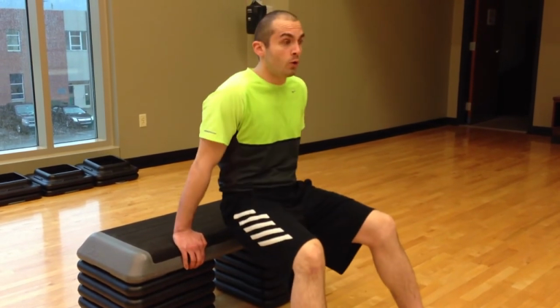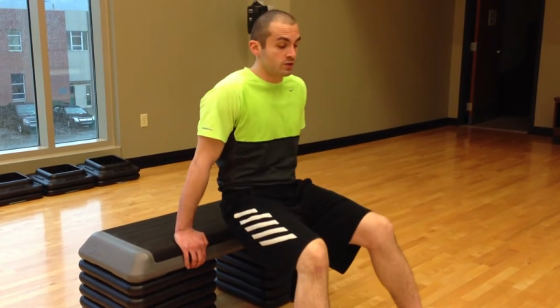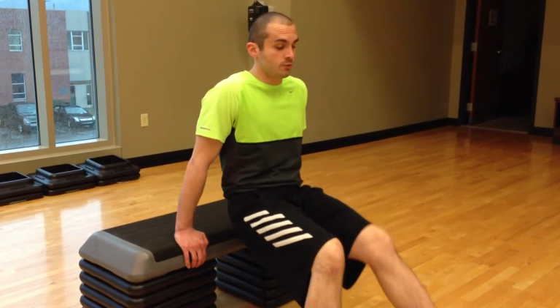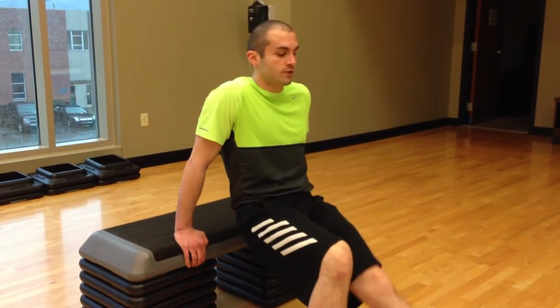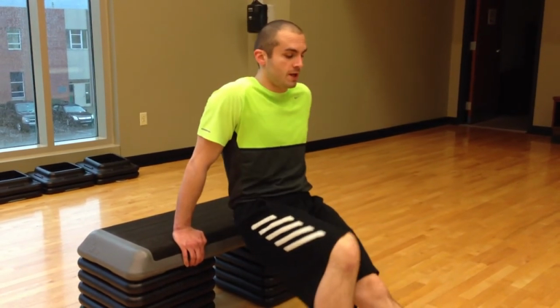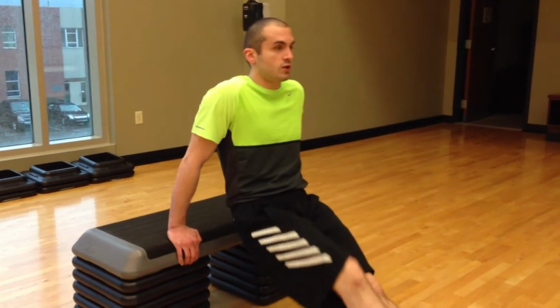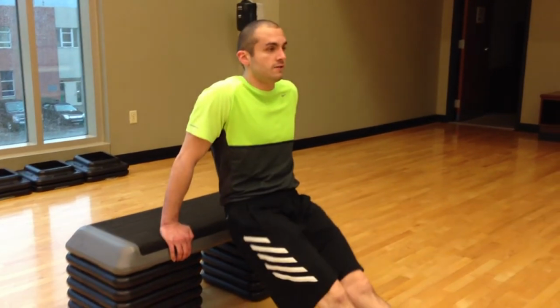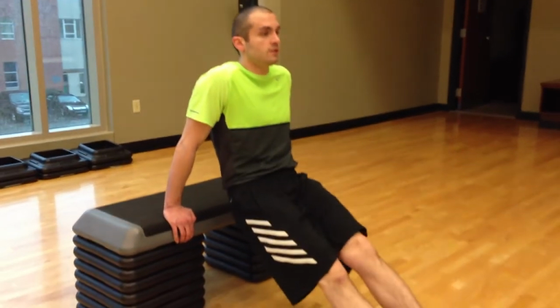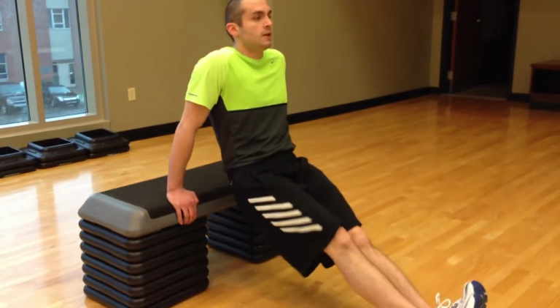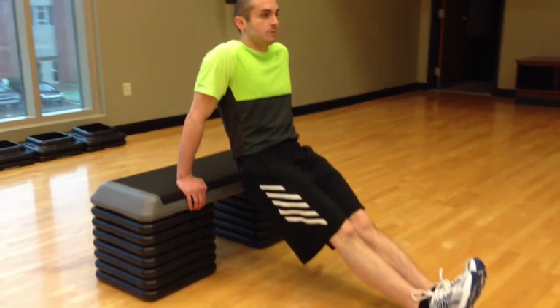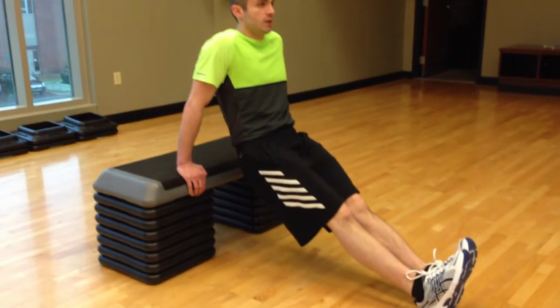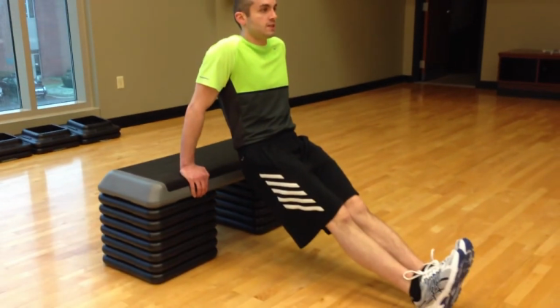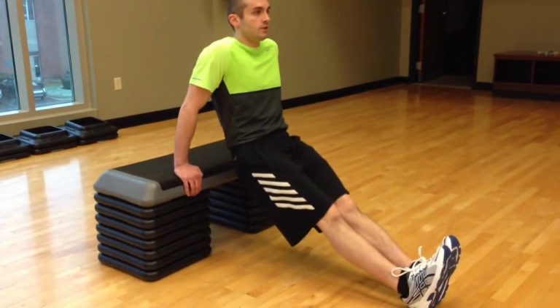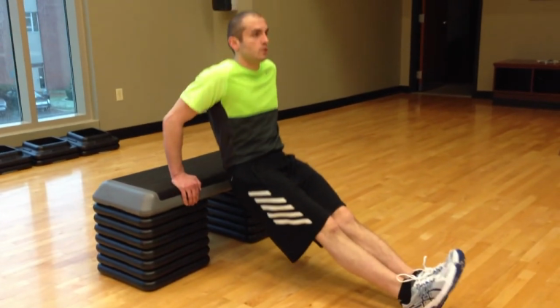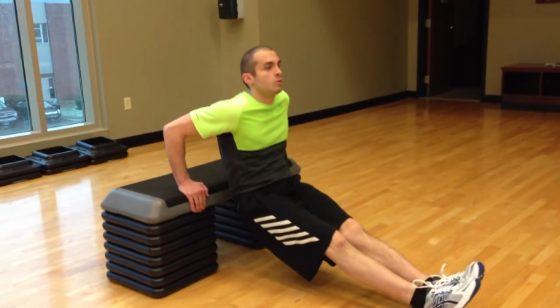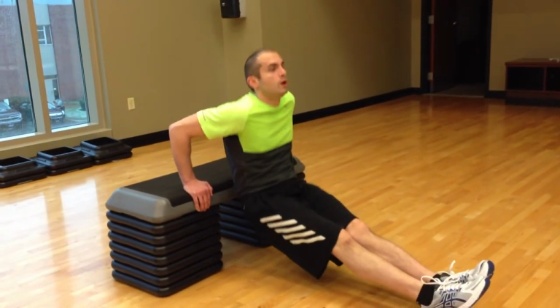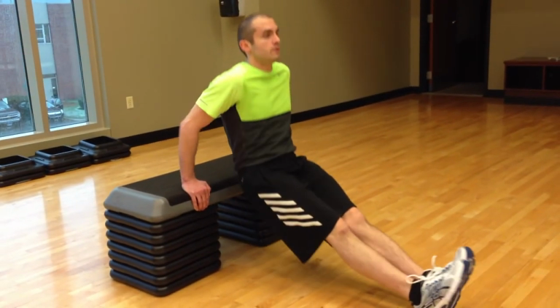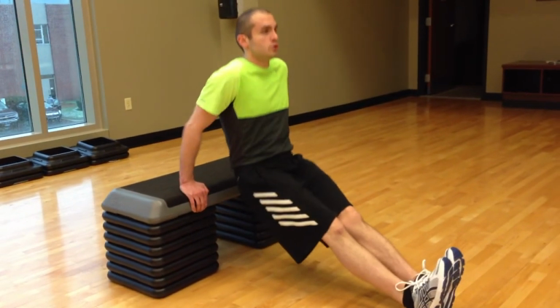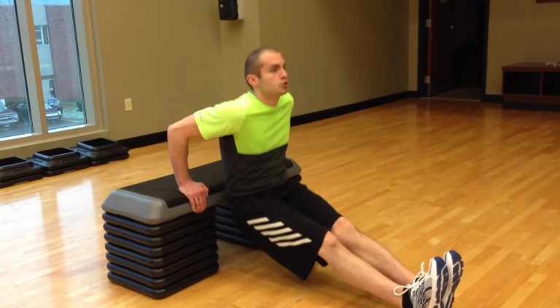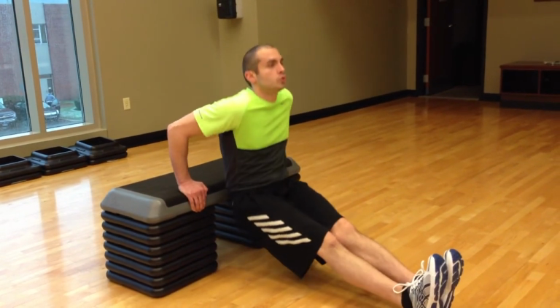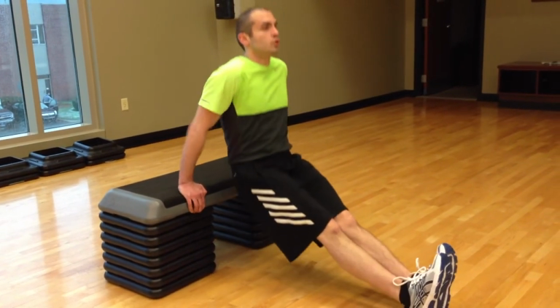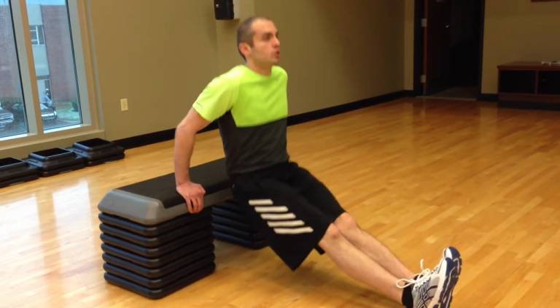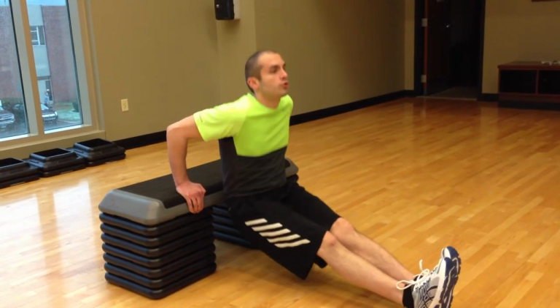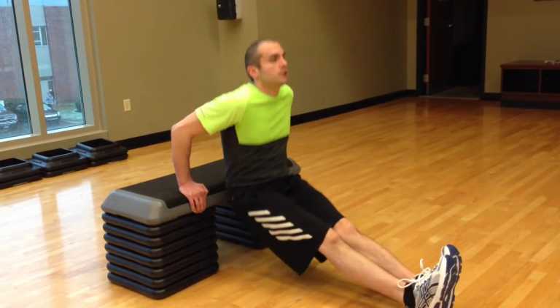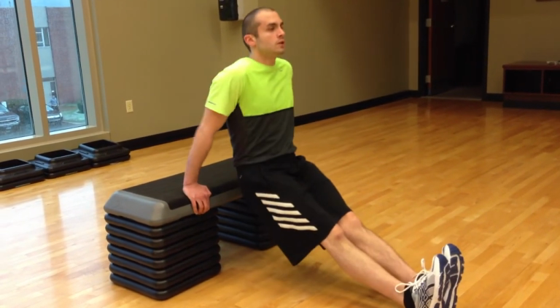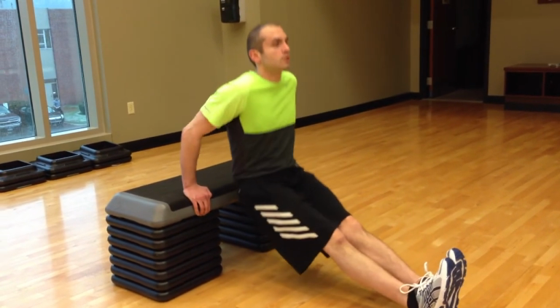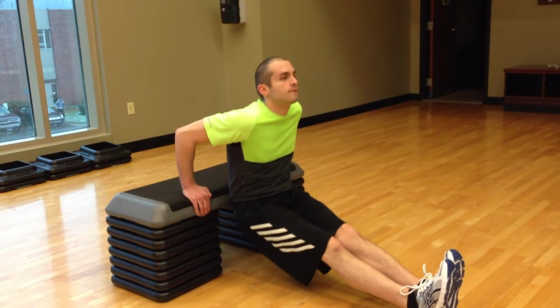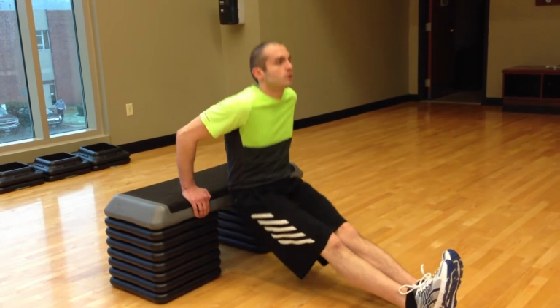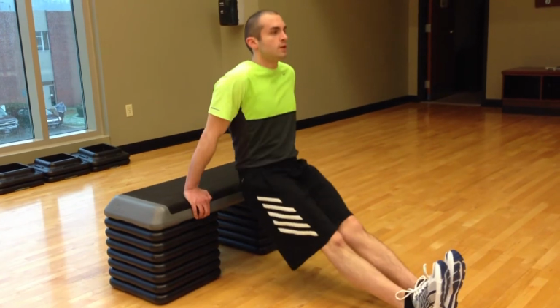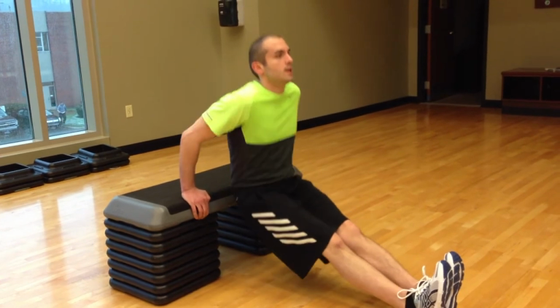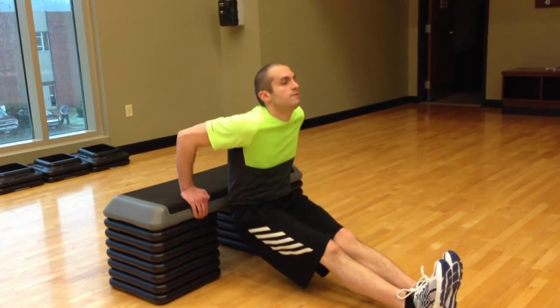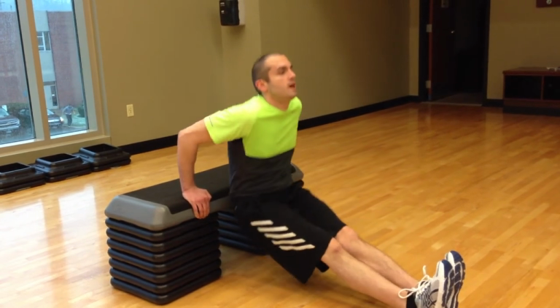Or you can make it more difficult by straightening the feet, keeping them locked together. 1, 2, 3, 4, and 5.